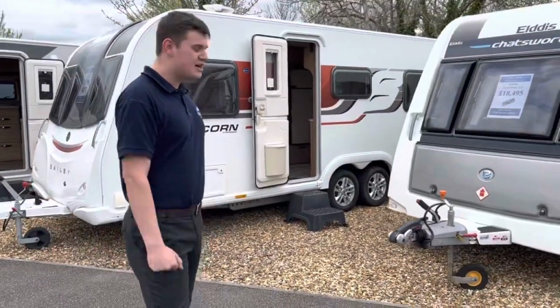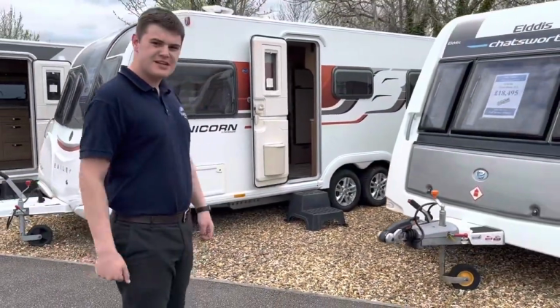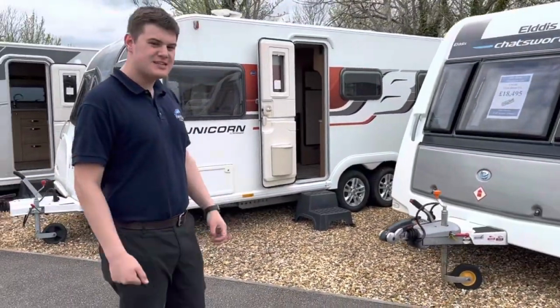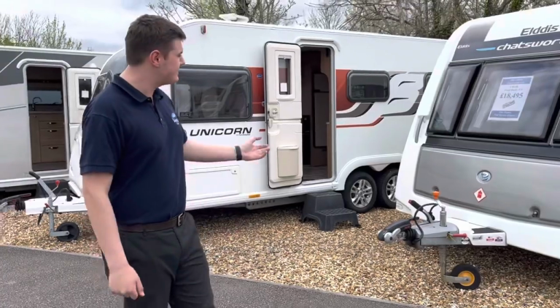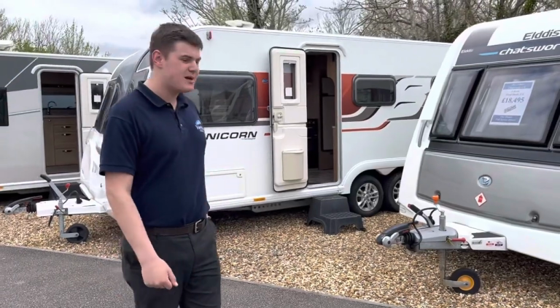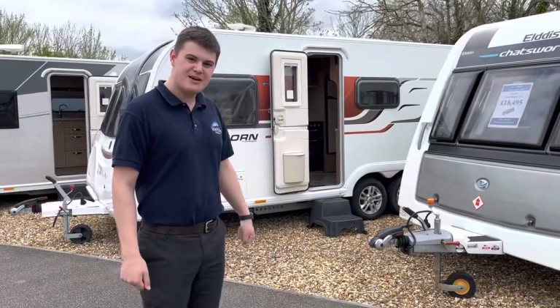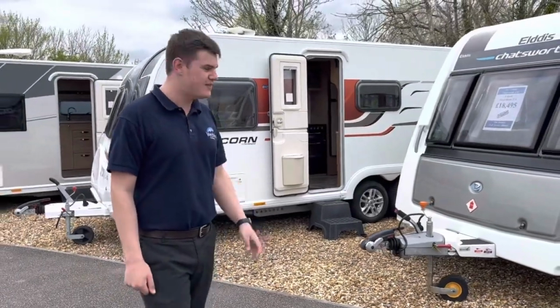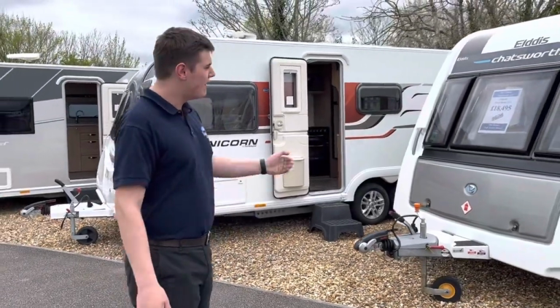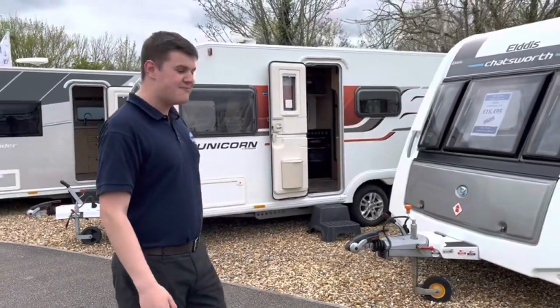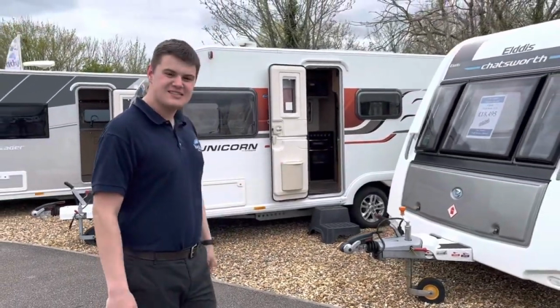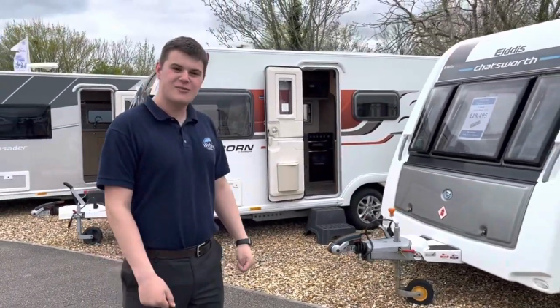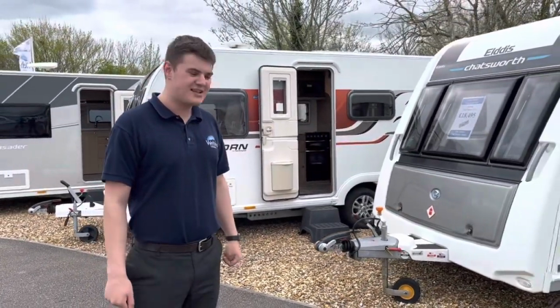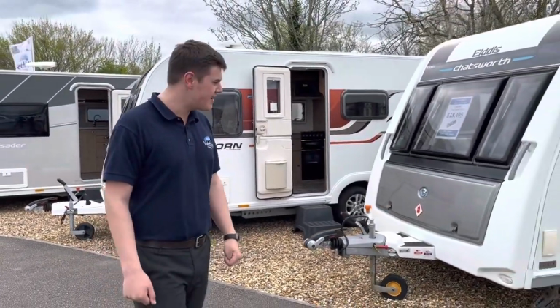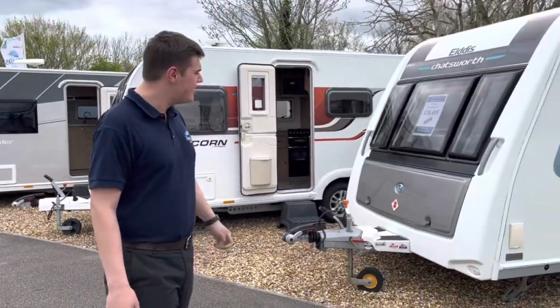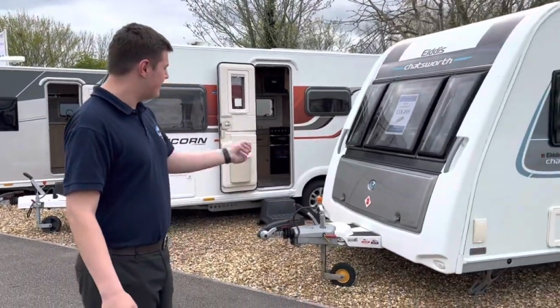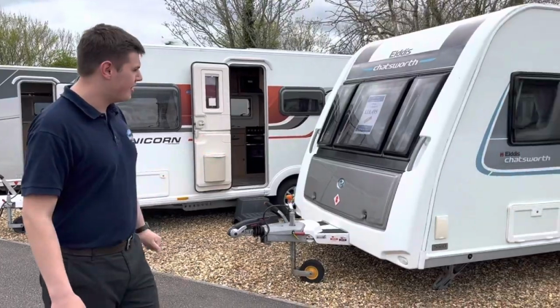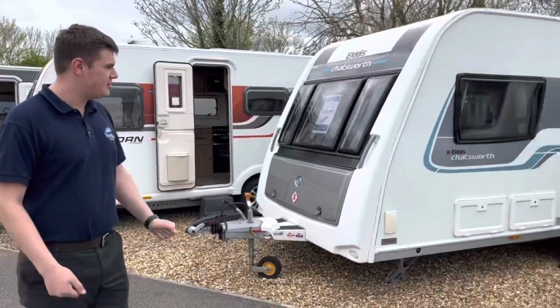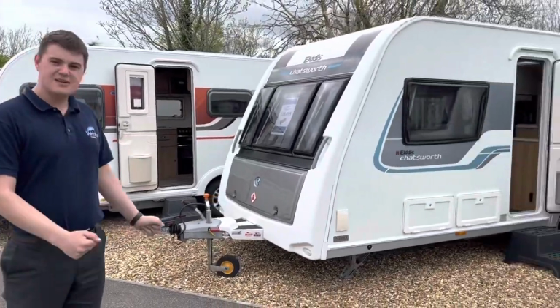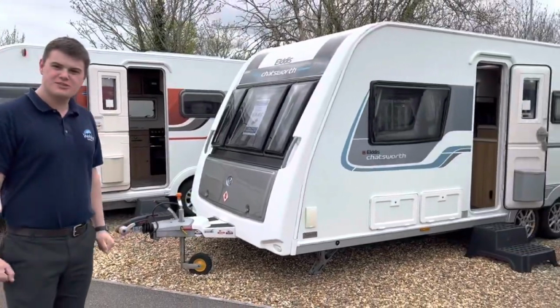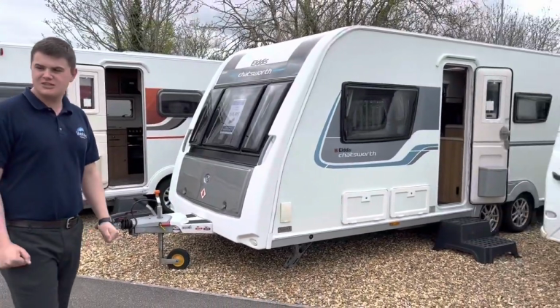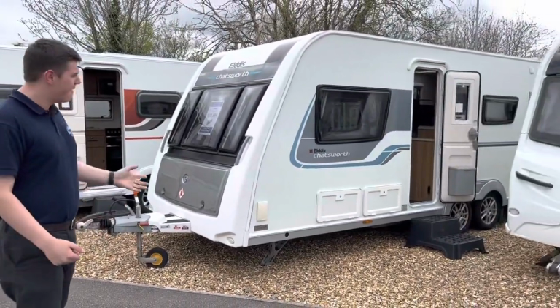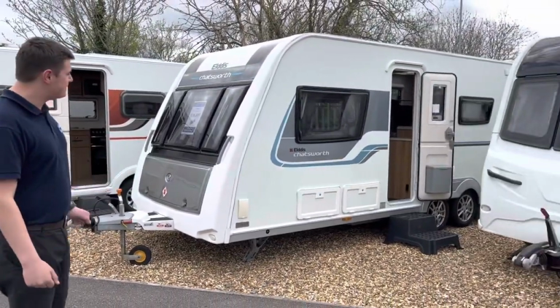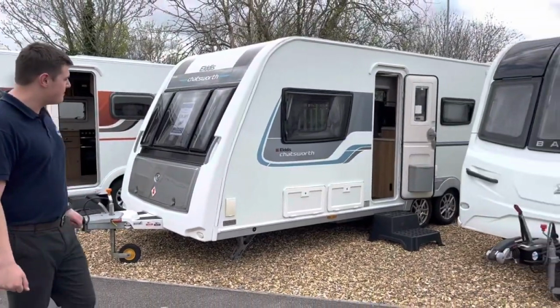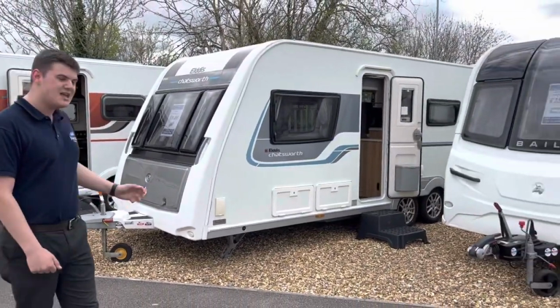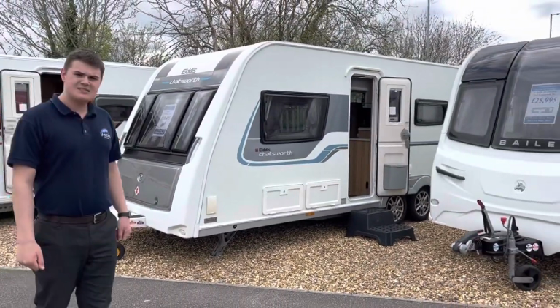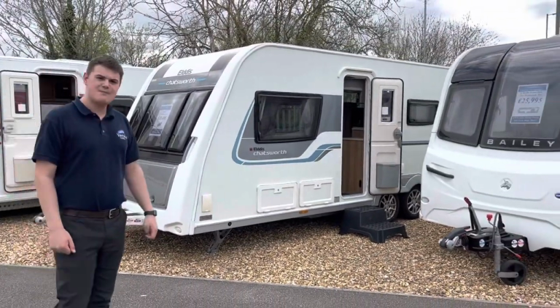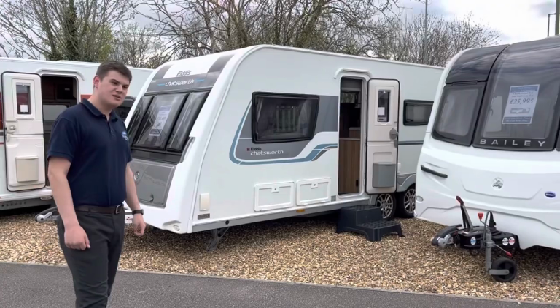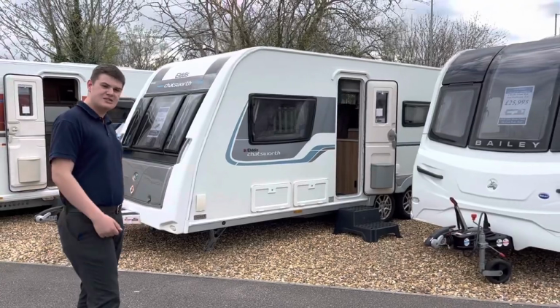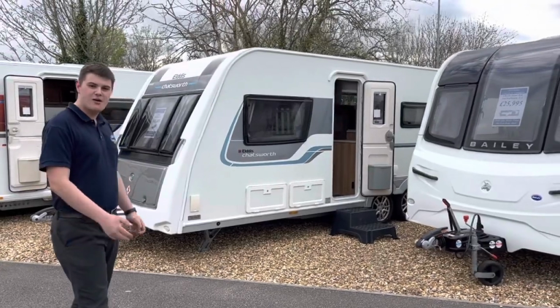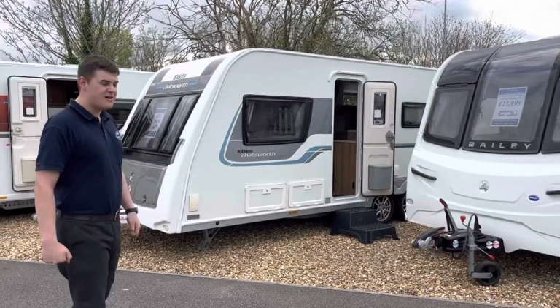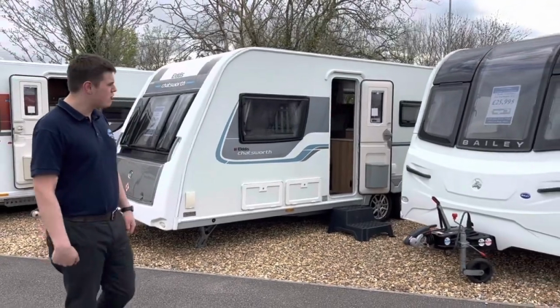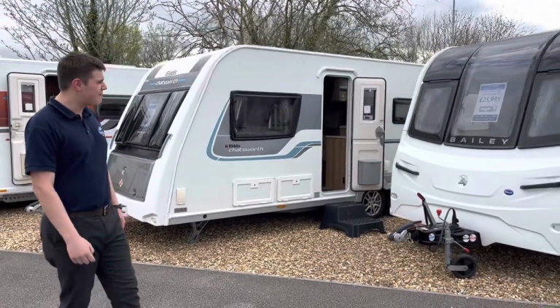Then from the Bailey family we have an Elddis Chatsworth 636 — it's a dealer special based on the already fantastic Elddis Cervante range. It's only had one owner from new, has a full service history, fixed bunk beds, and a dinette as well — perfect for a growing family.